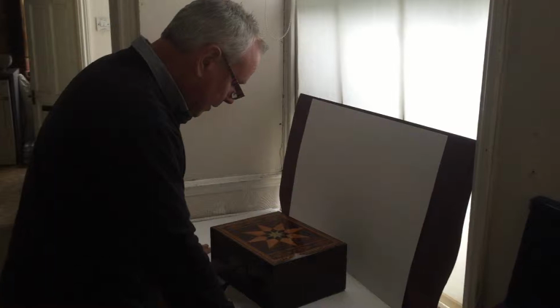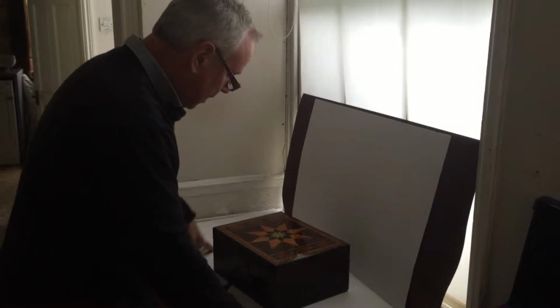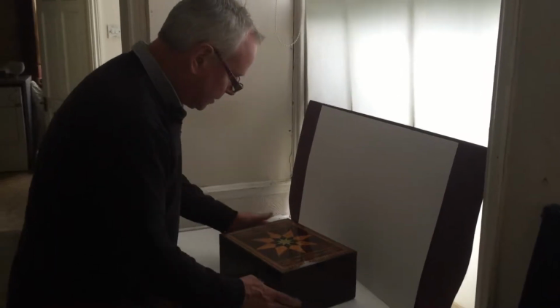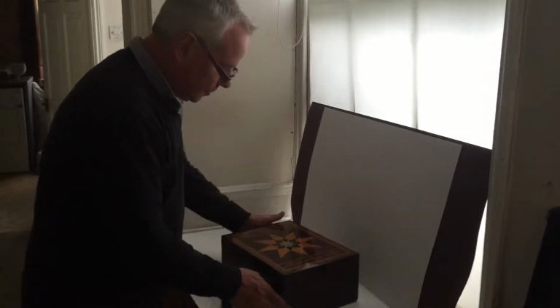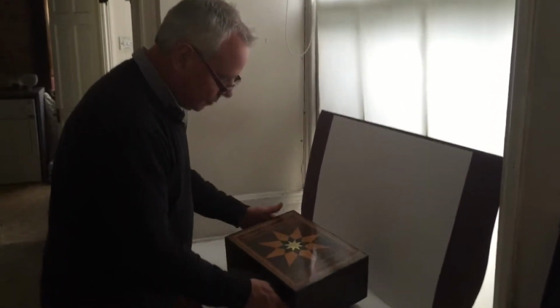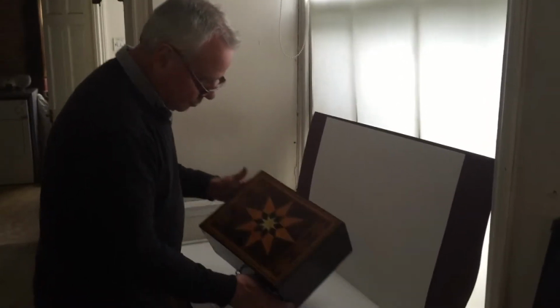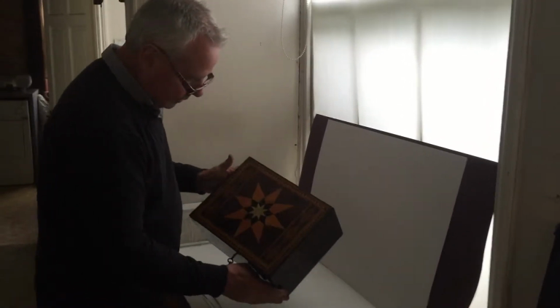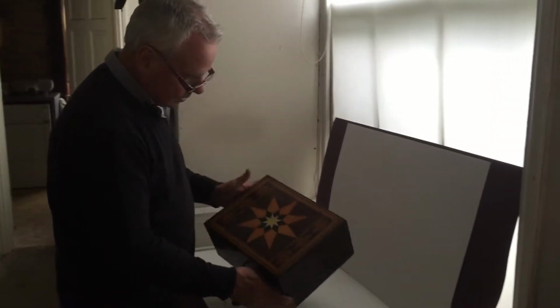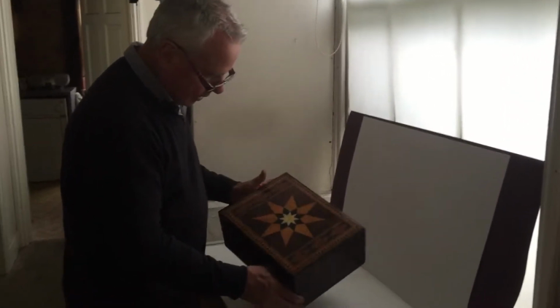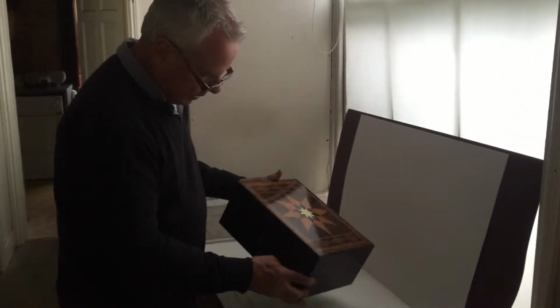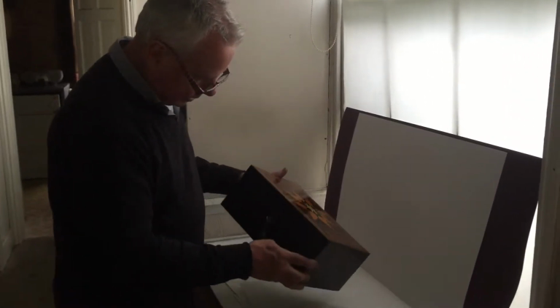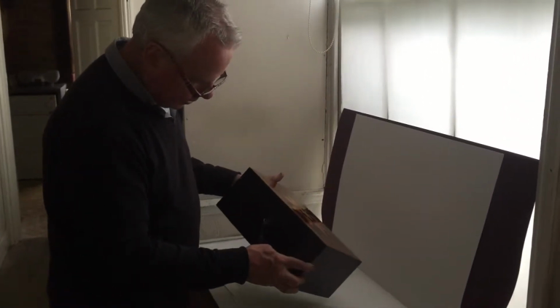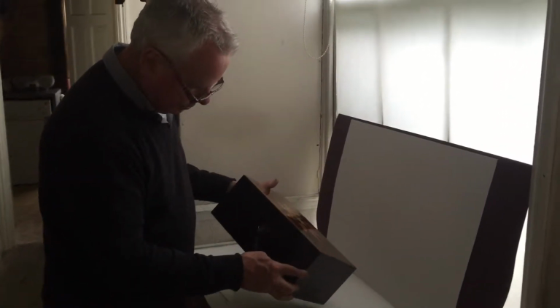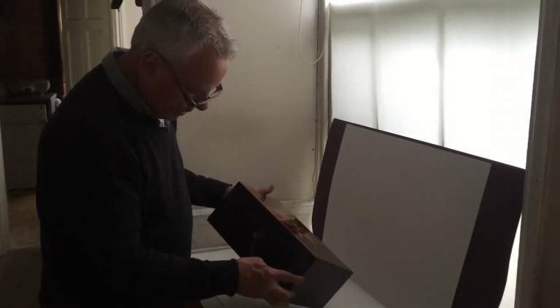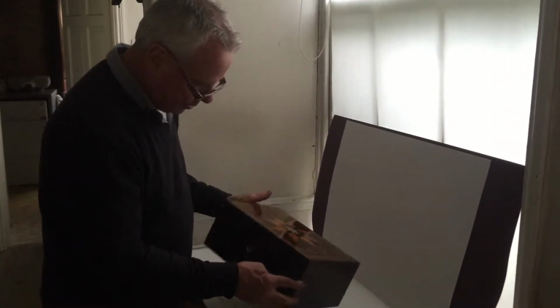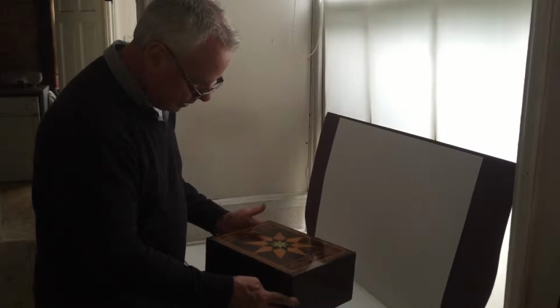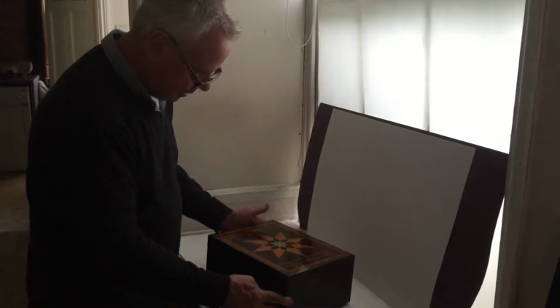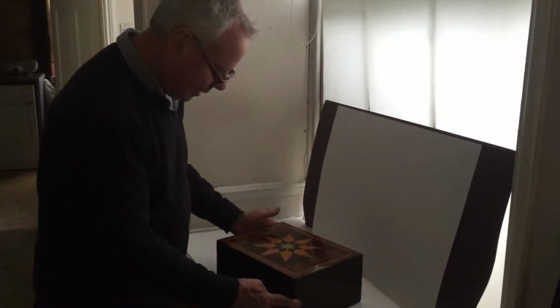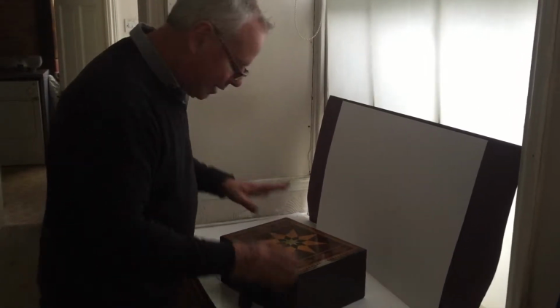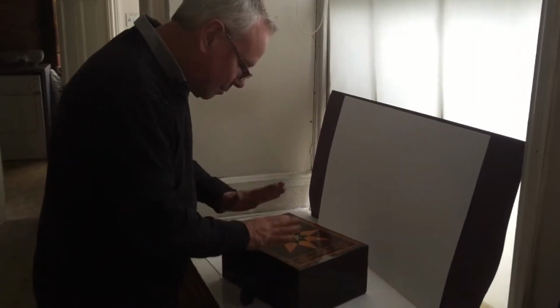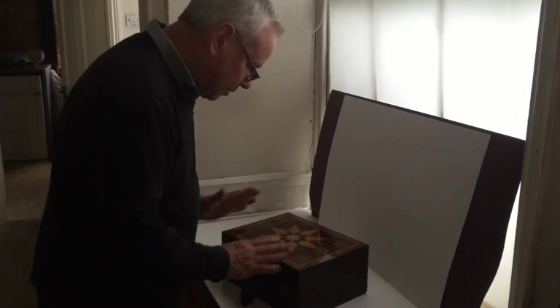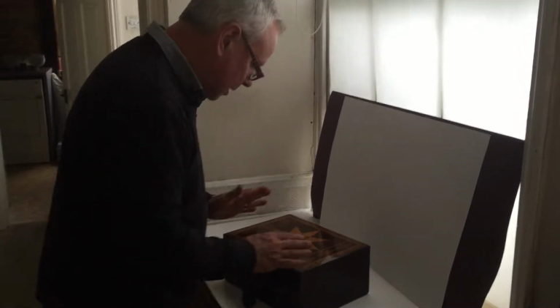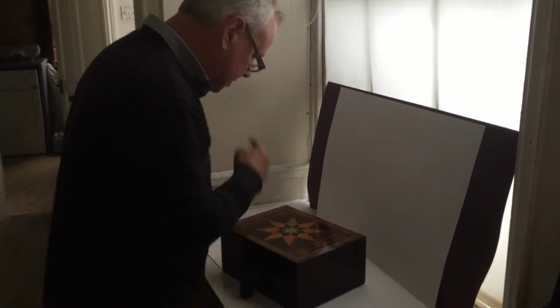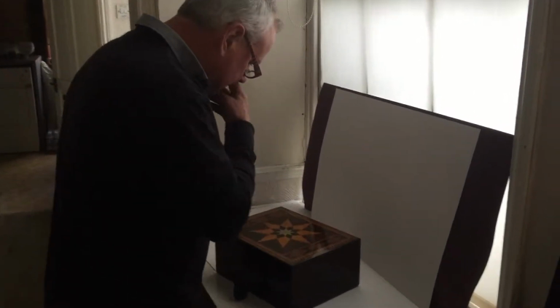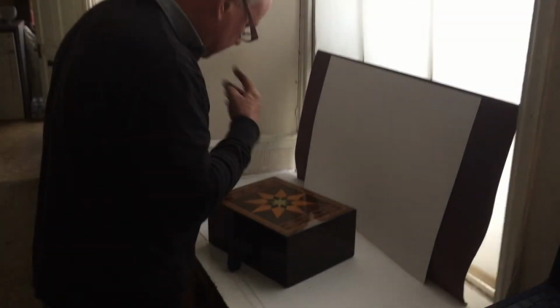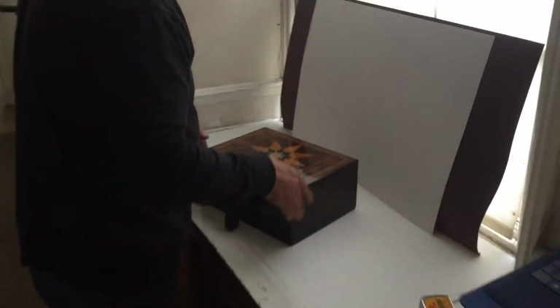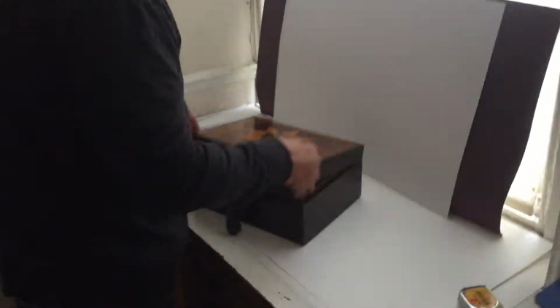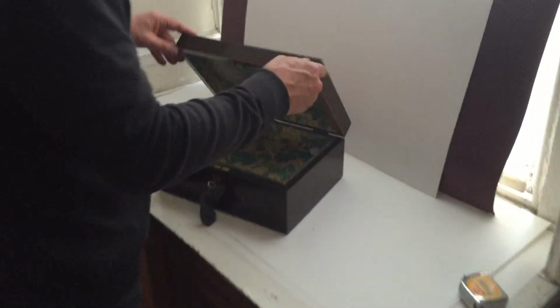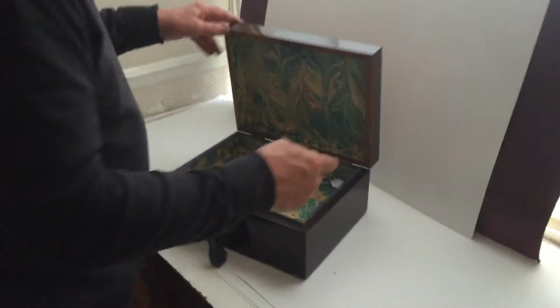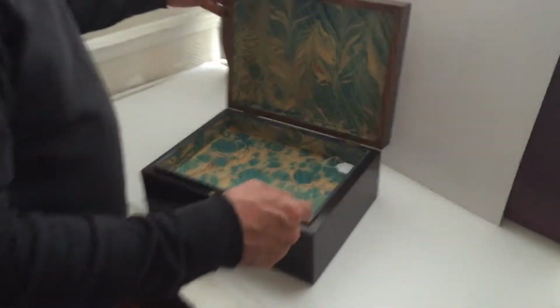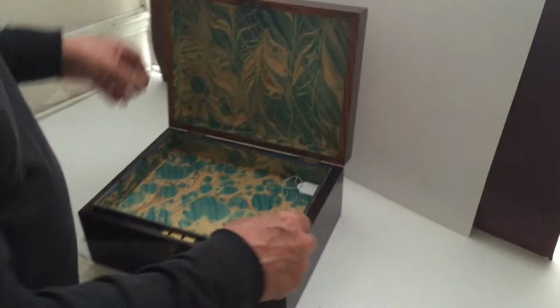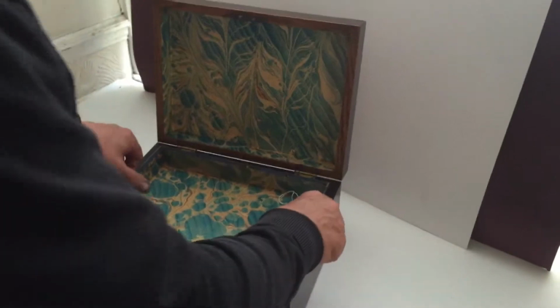This is a beautiful box, wonderful design. It dates to 1820. It's almost got a Tunbridge-y feel to it — could be early Tunbridge ware.